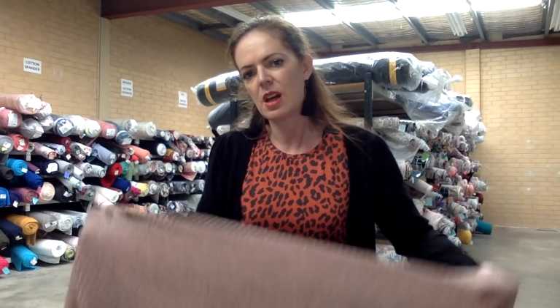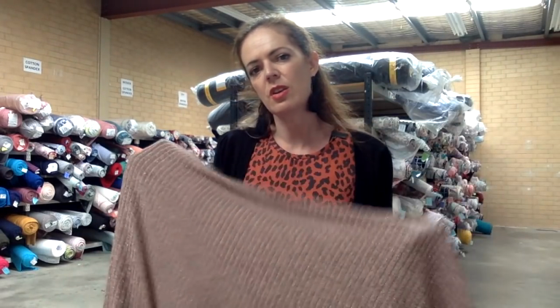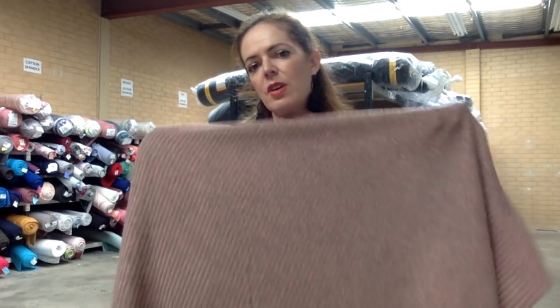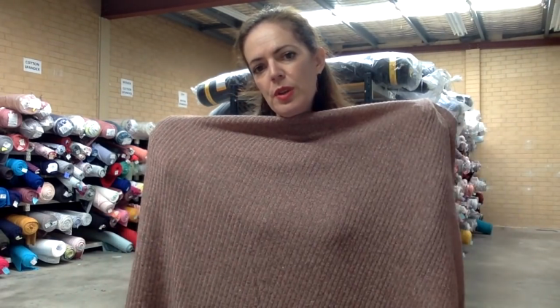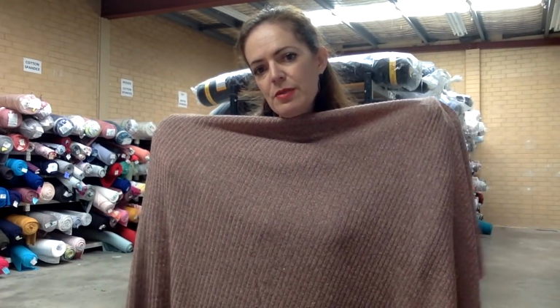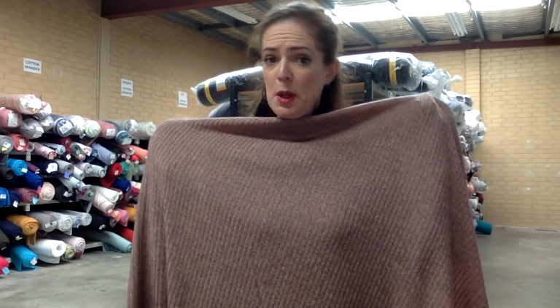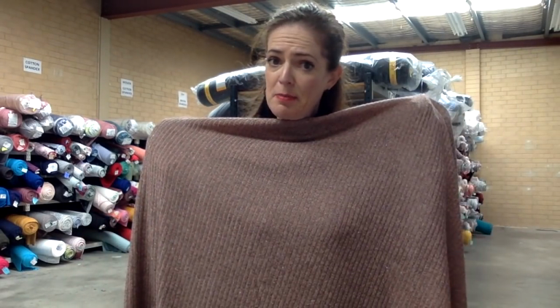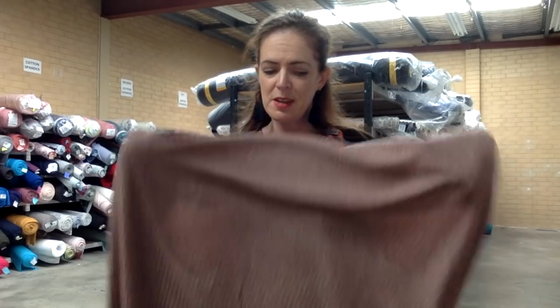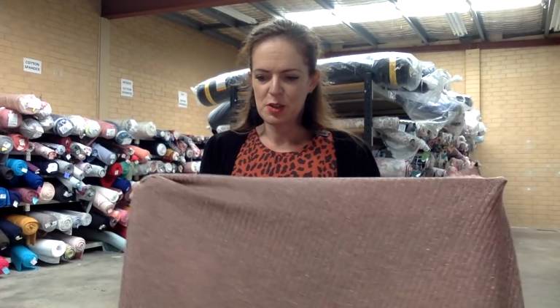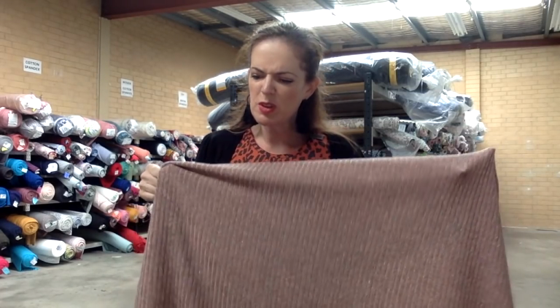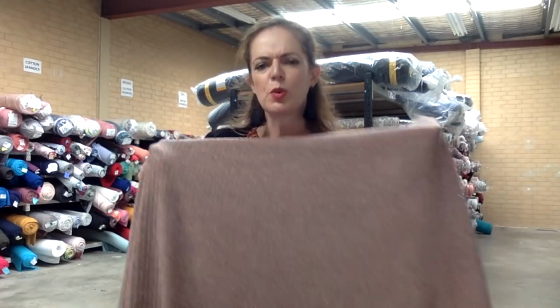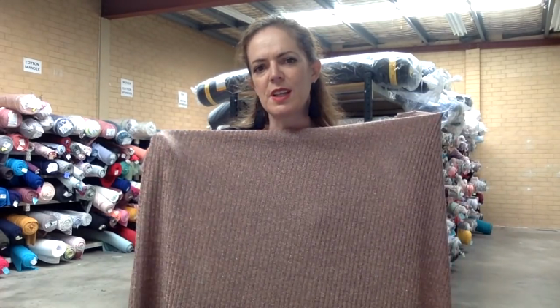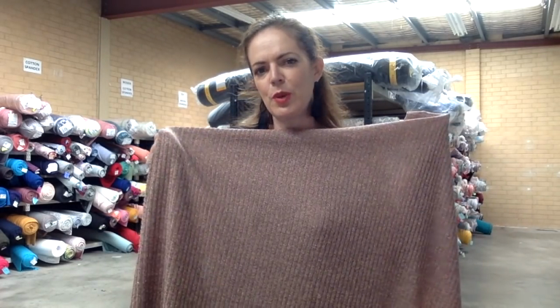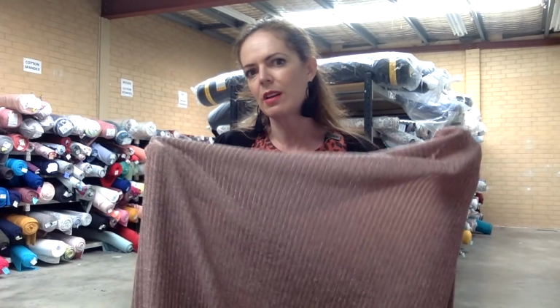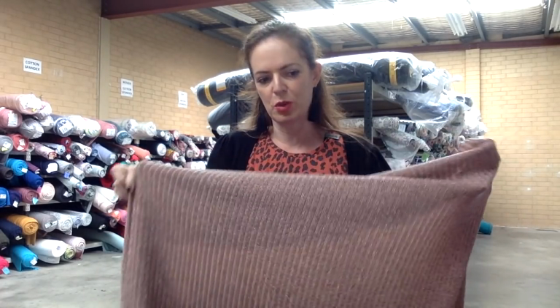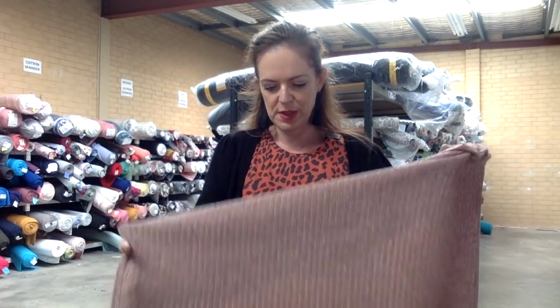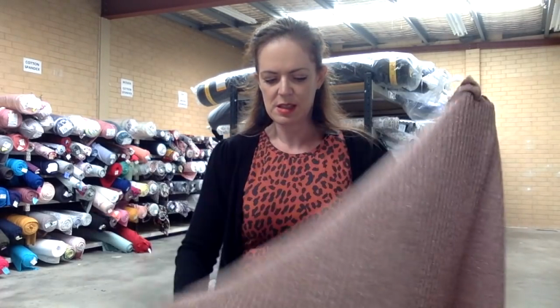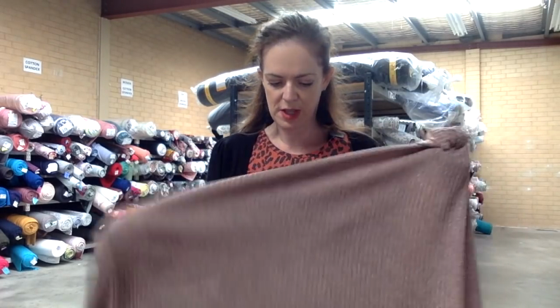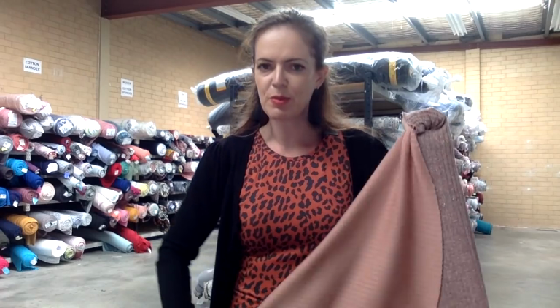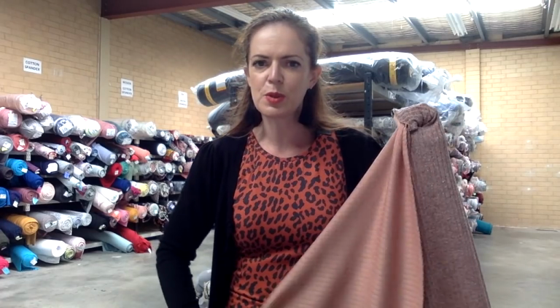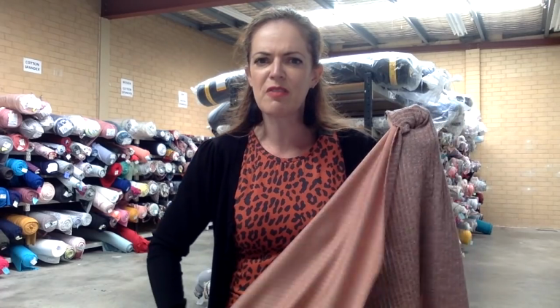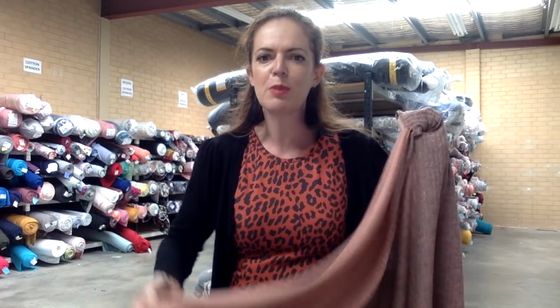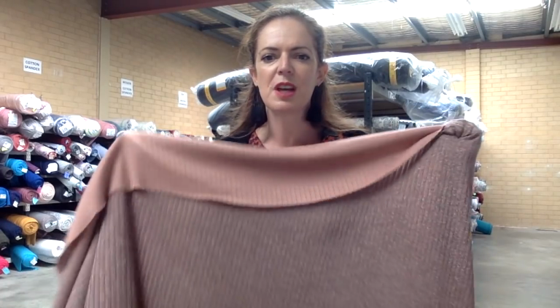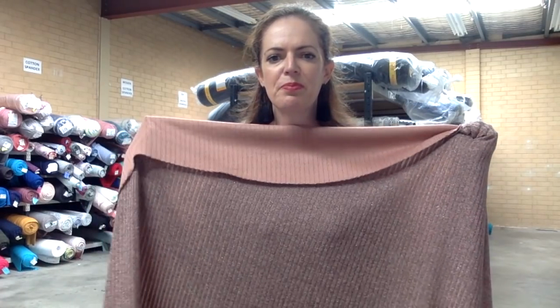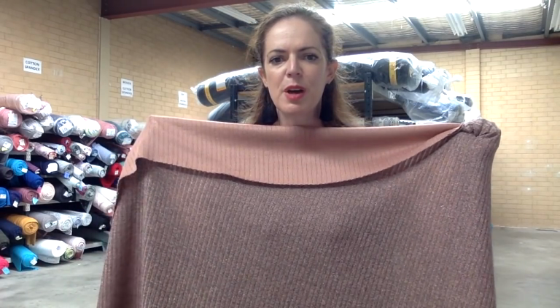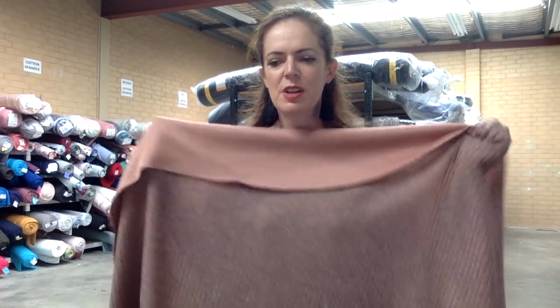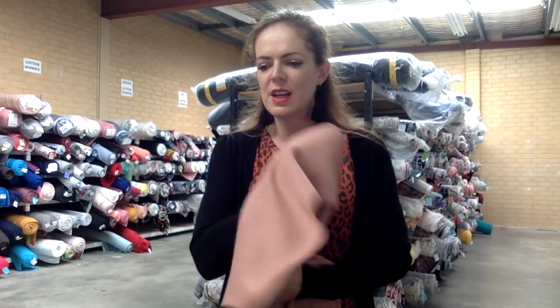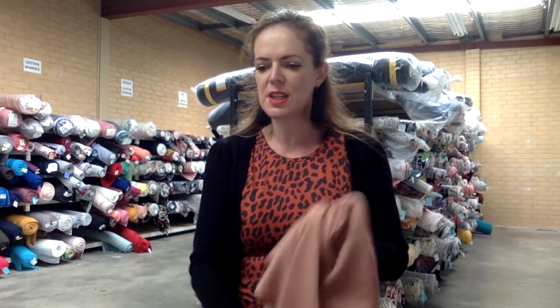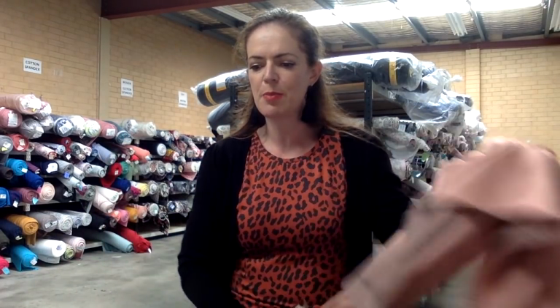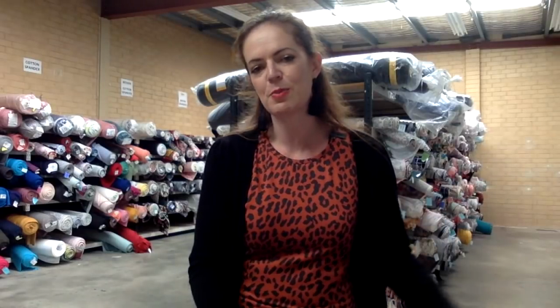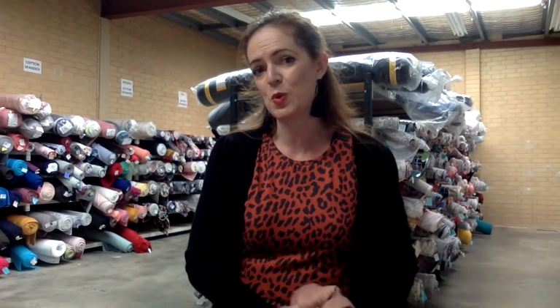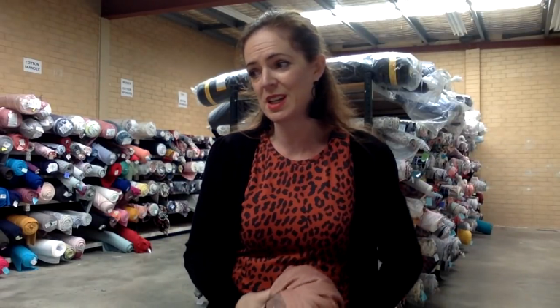I don't have a coordinate or a matching thread for this one. We've got some coordinates today but we are a little low on coordinates again — some things we can find heaps of, and some not so much. So that is the Pink Sparkle Sweater Knit.